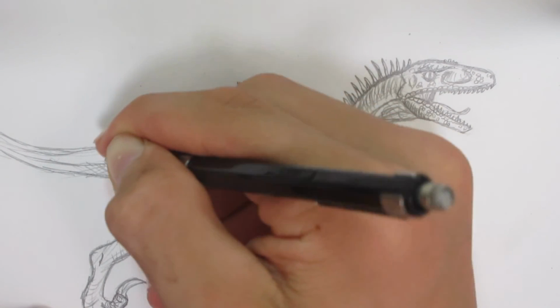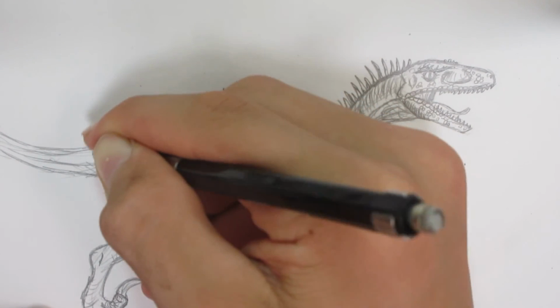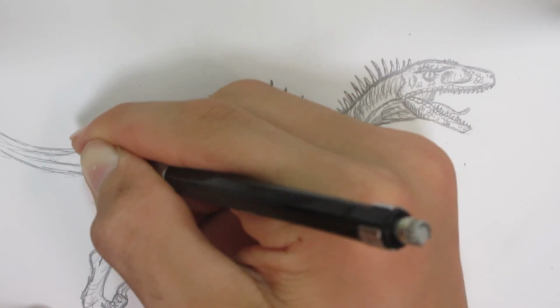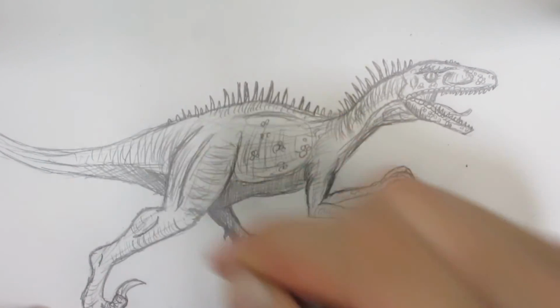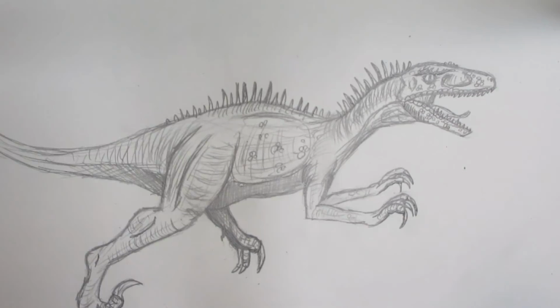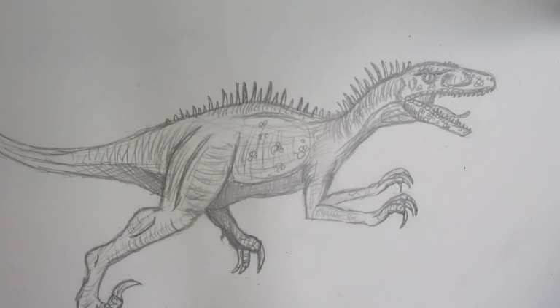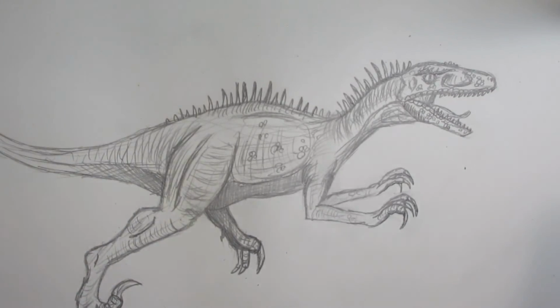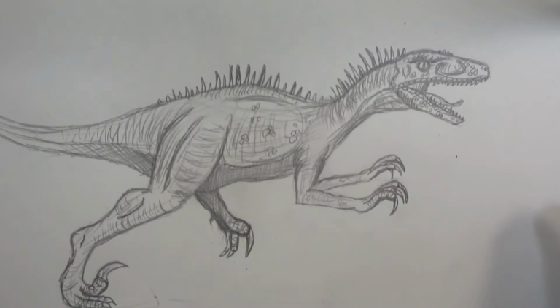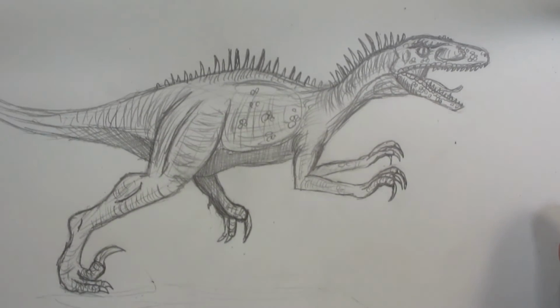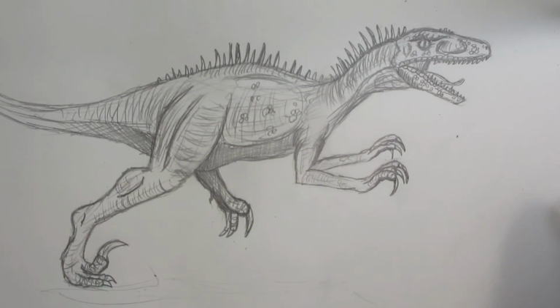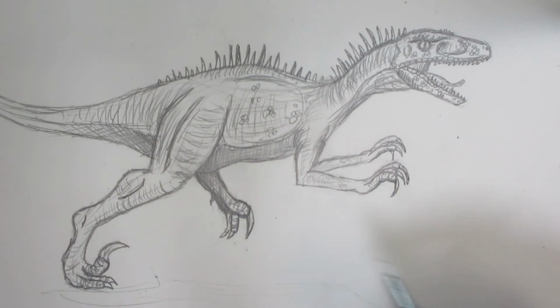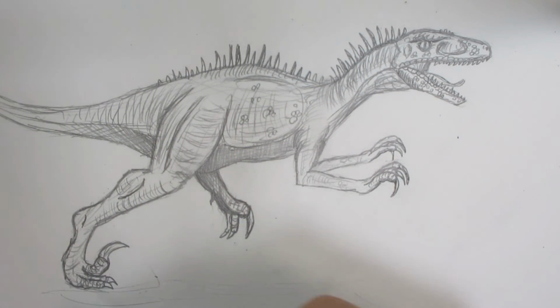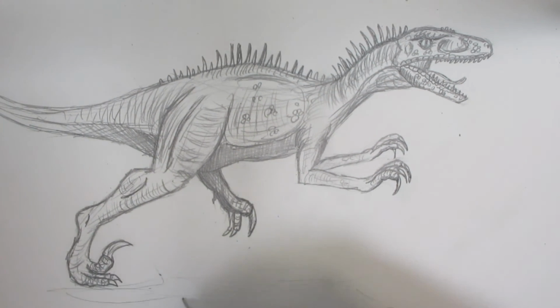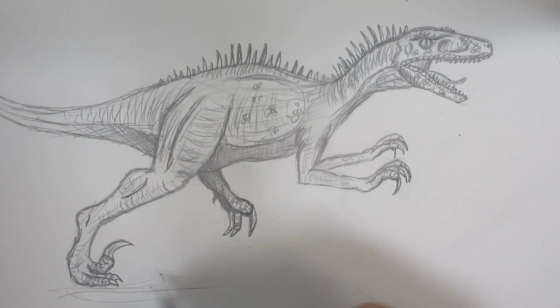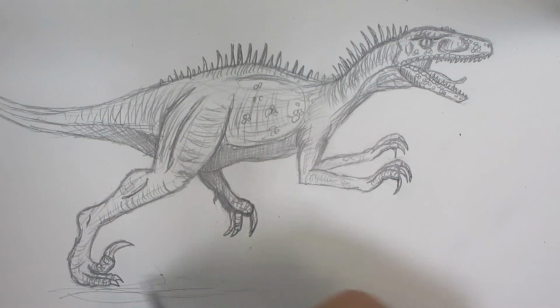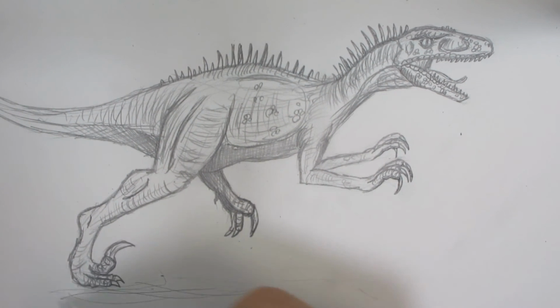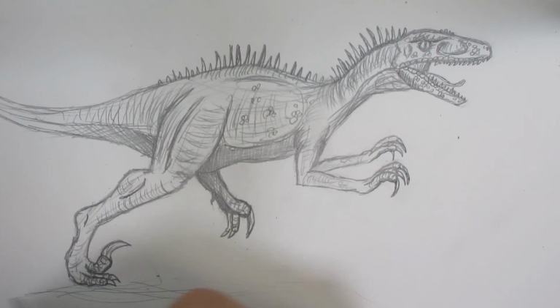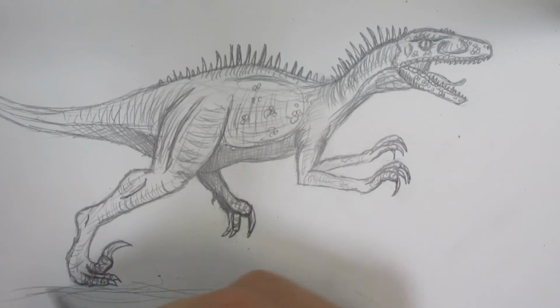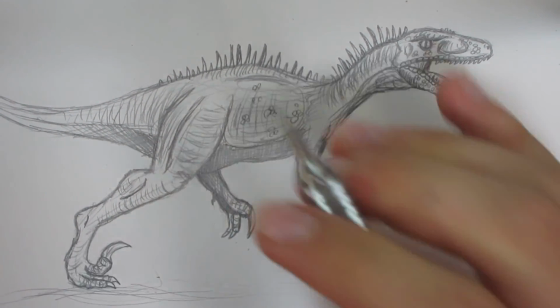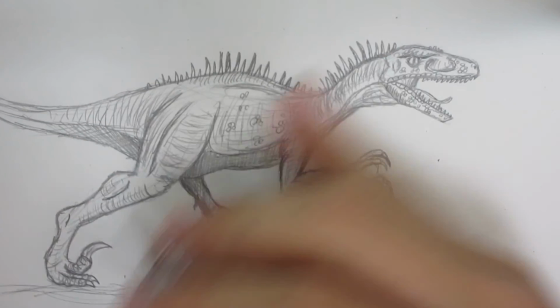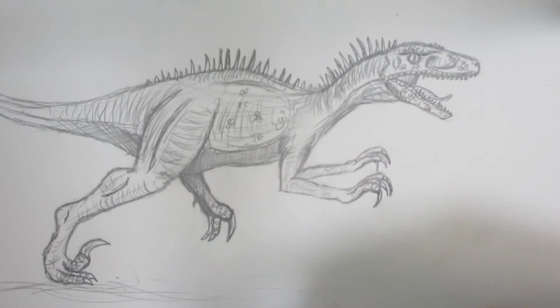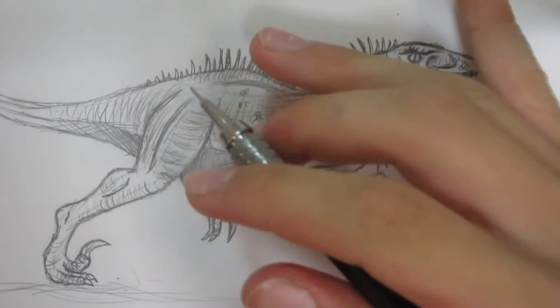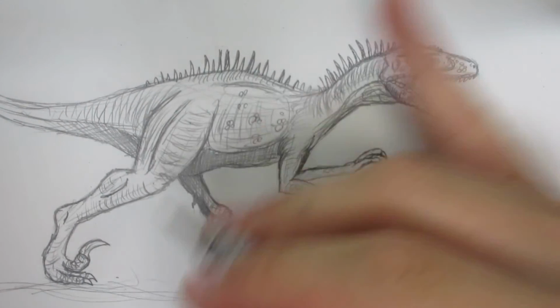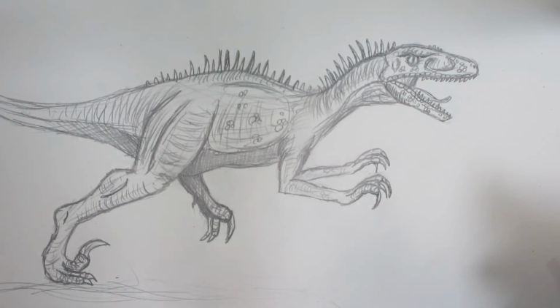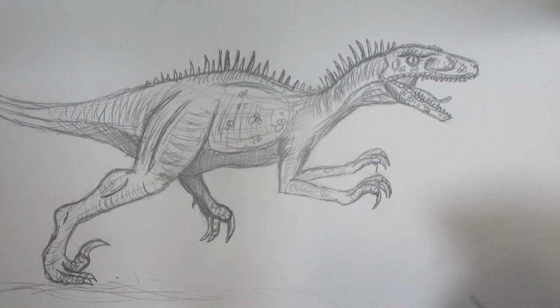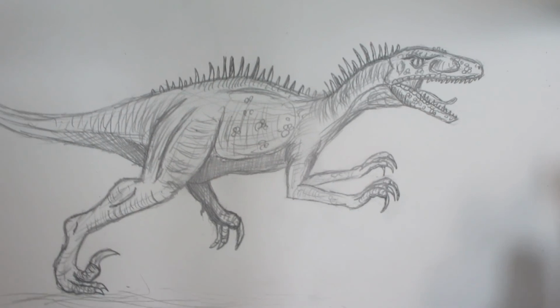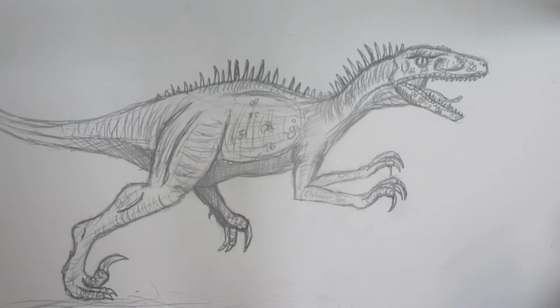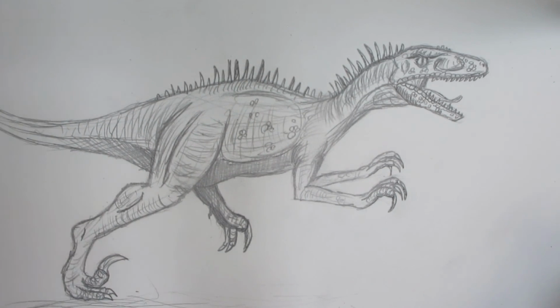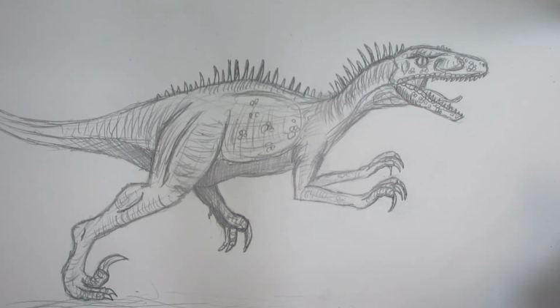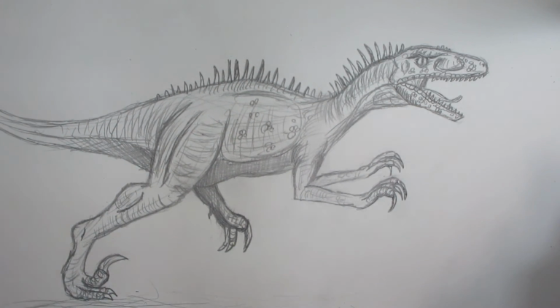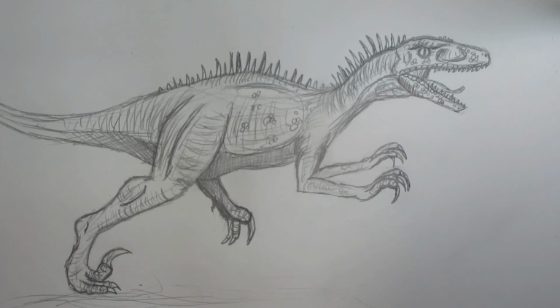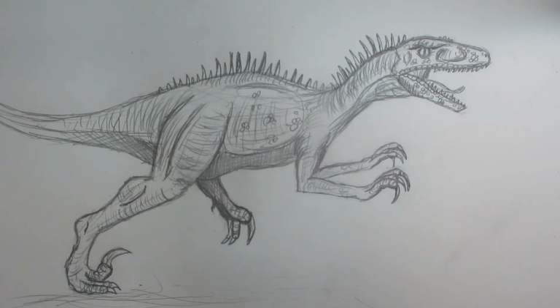So there's our Velociraptor. I really hope you guys like it. If you want to see another video on how to draw Velociraptor, go to Beanie Draws — he did a video on Blue running and did a really good job. Leave a like, comment, subscribe and all that good stuff. I'll see you guys in the next video. Thanks for watching.